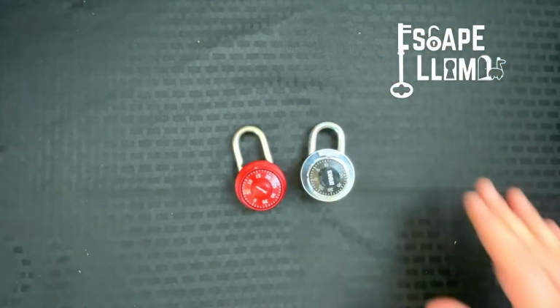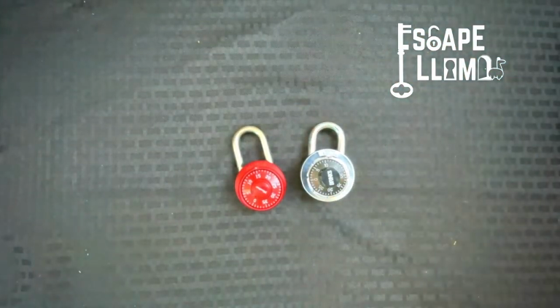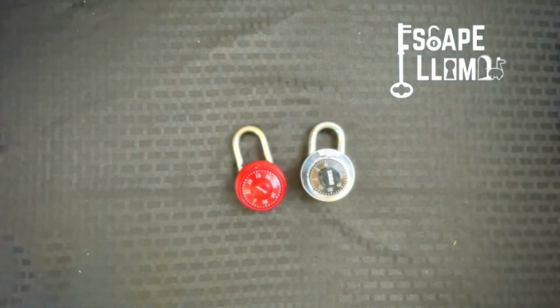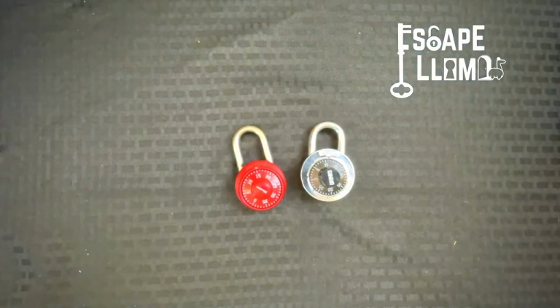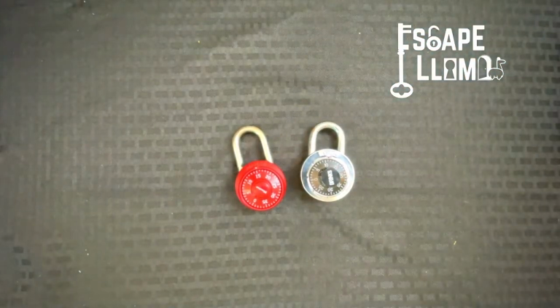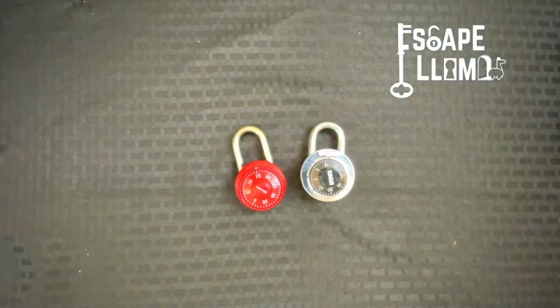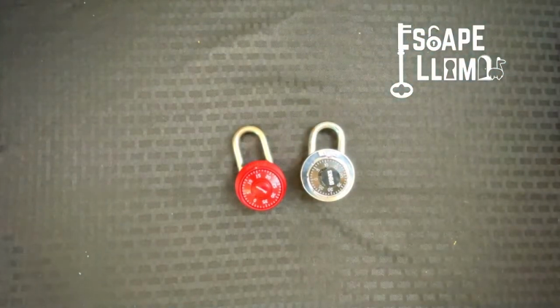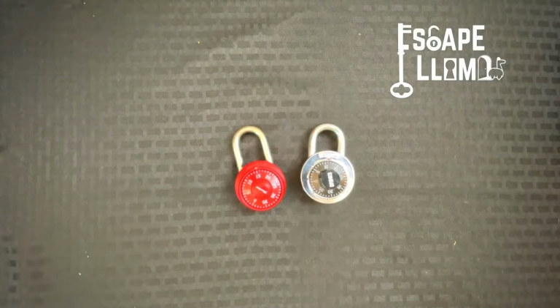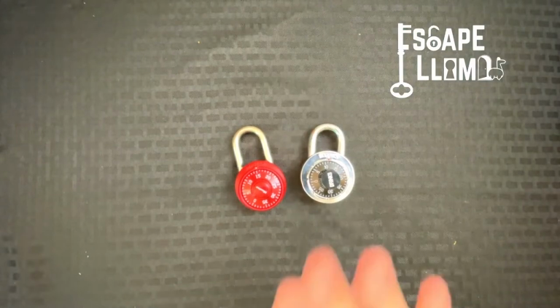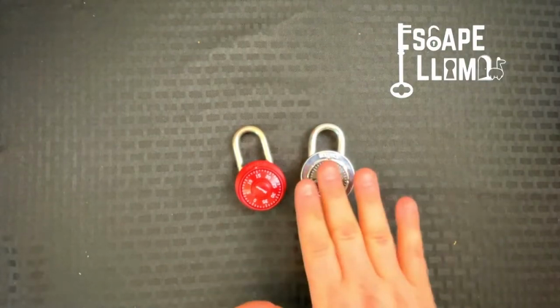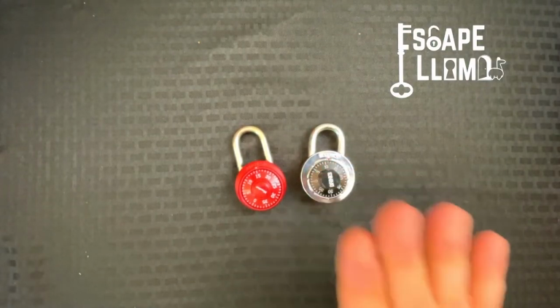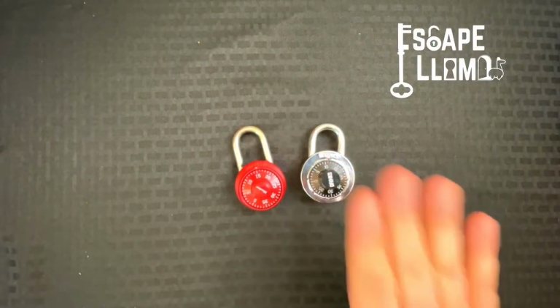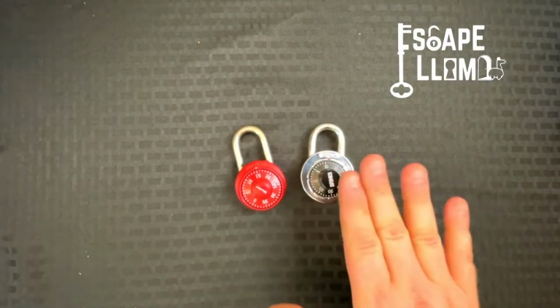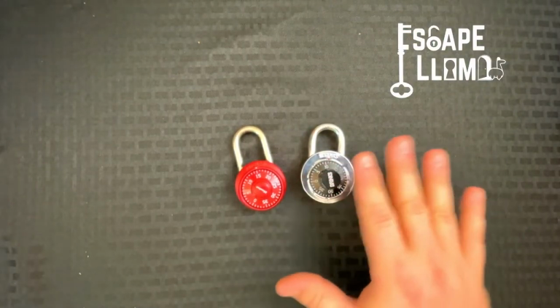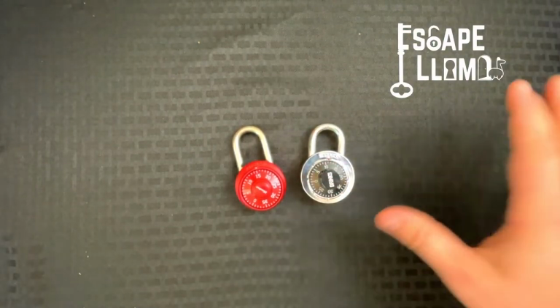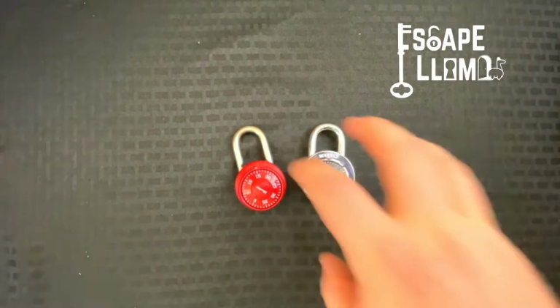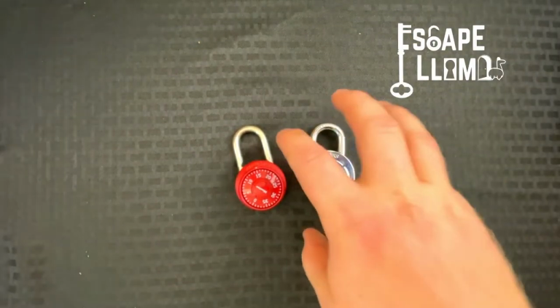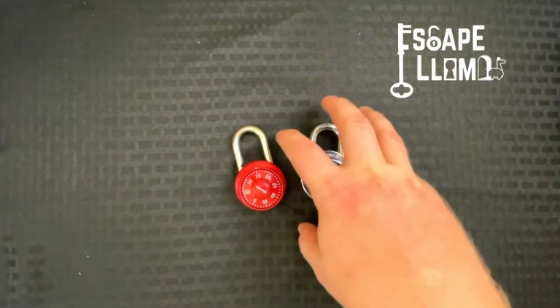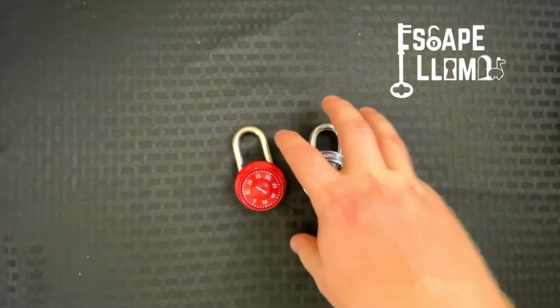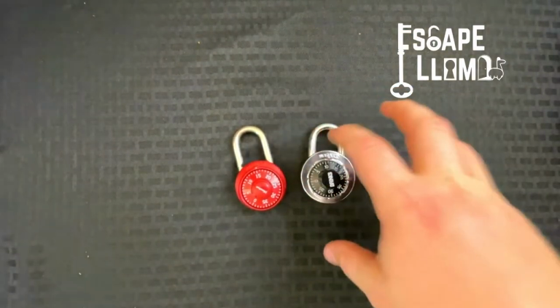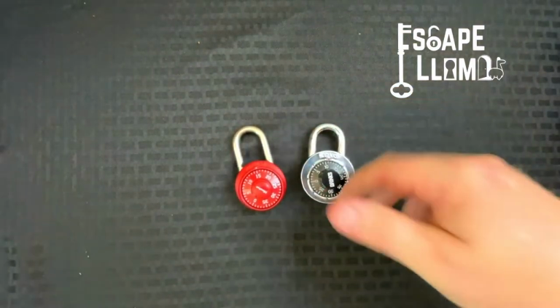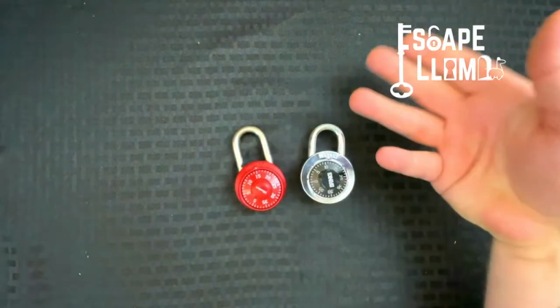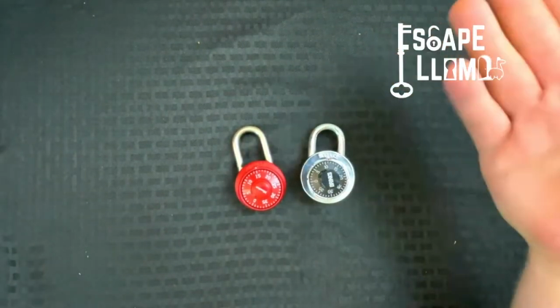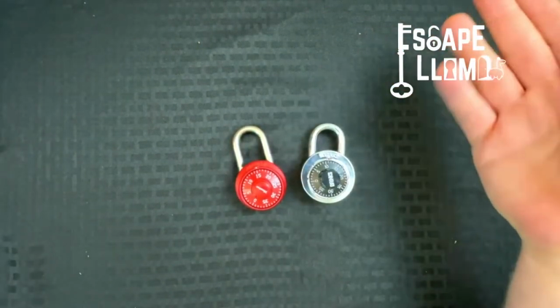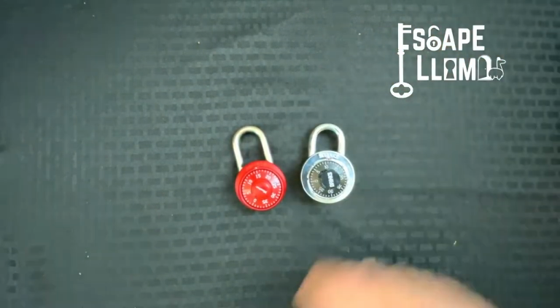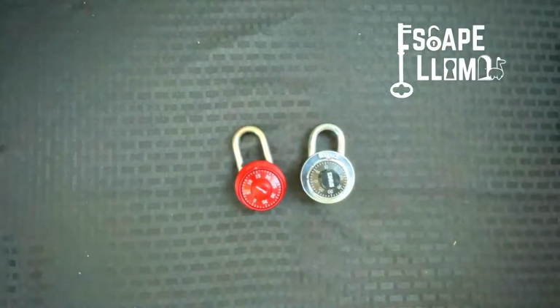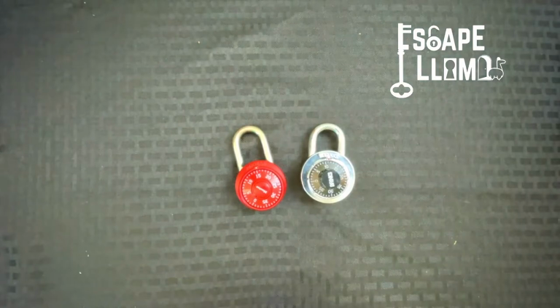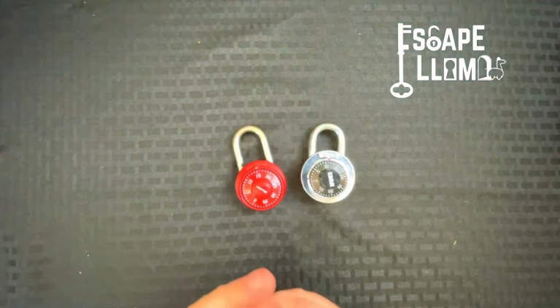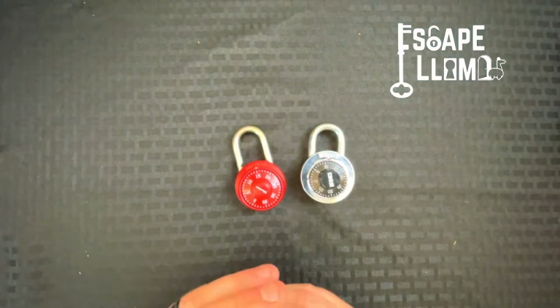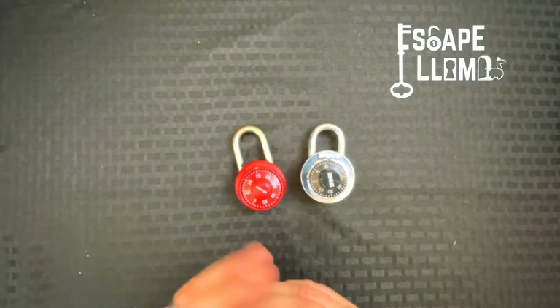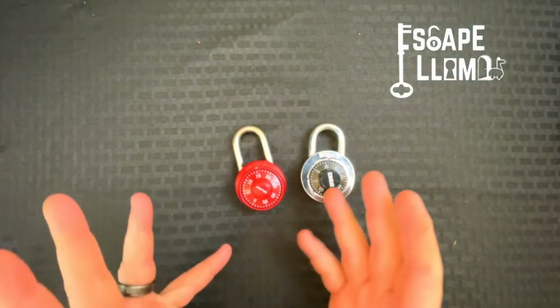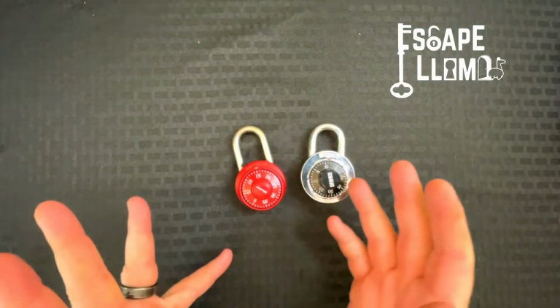As you create your puzzles and do different things with these, you're going to have to work around these locks. You can't make these locks fit your puzzle exactly the way you probably want.